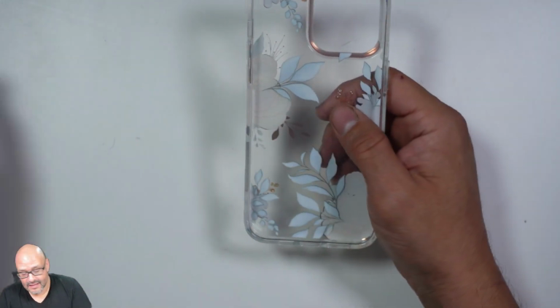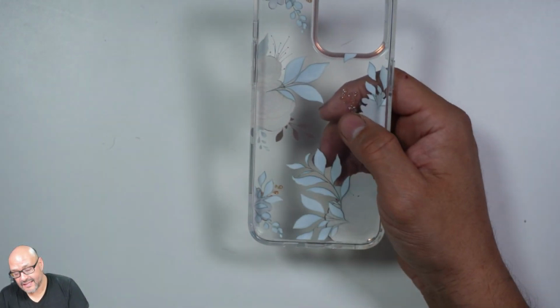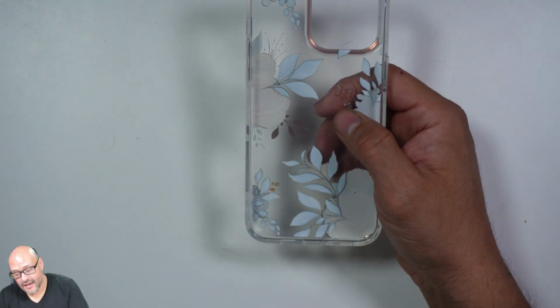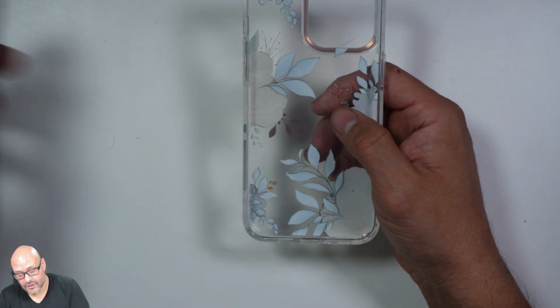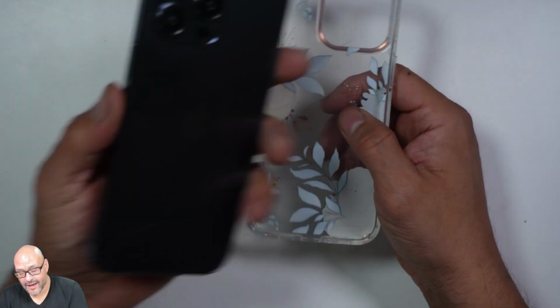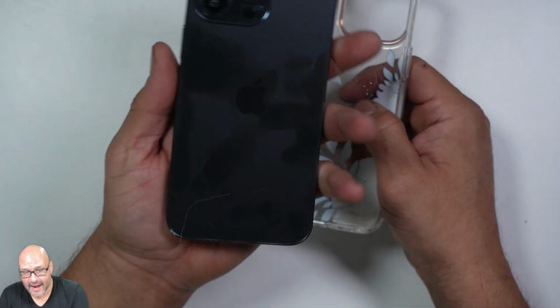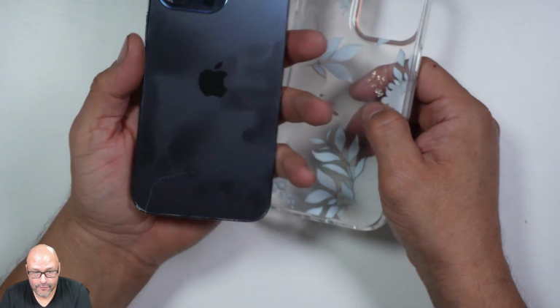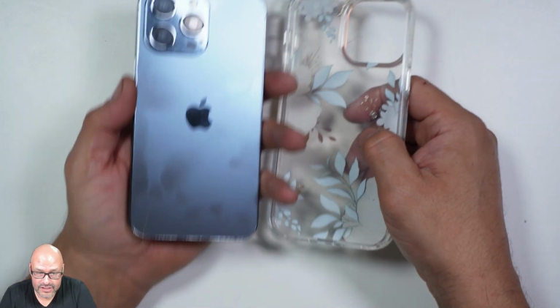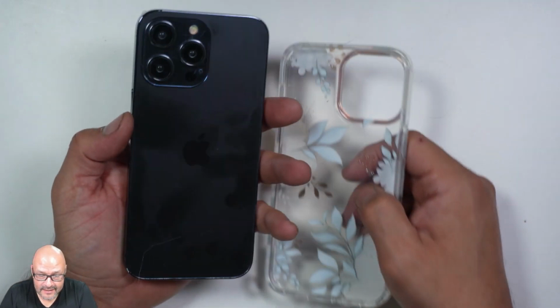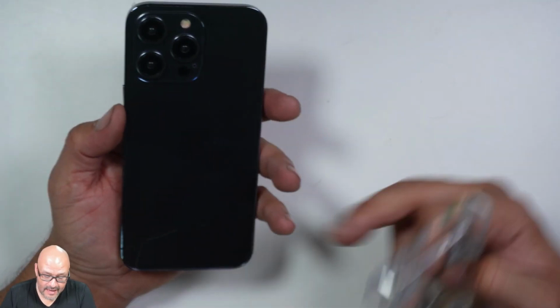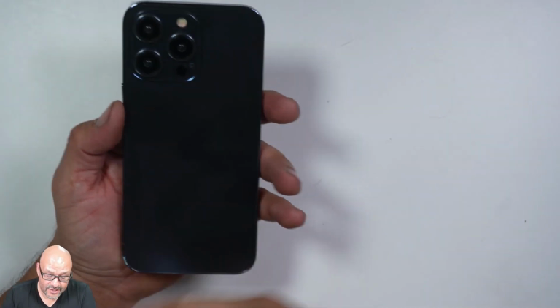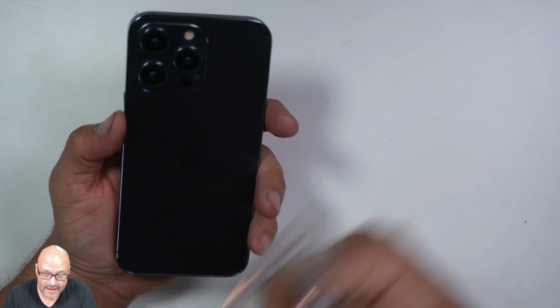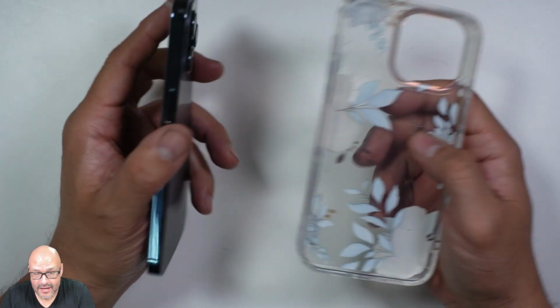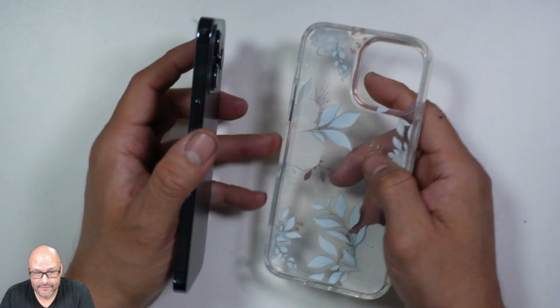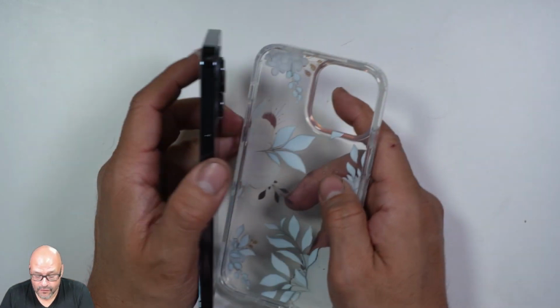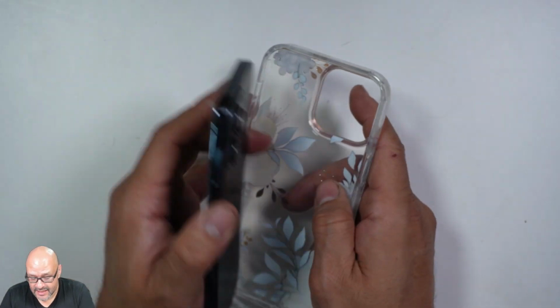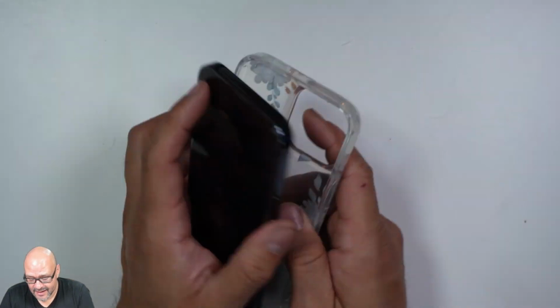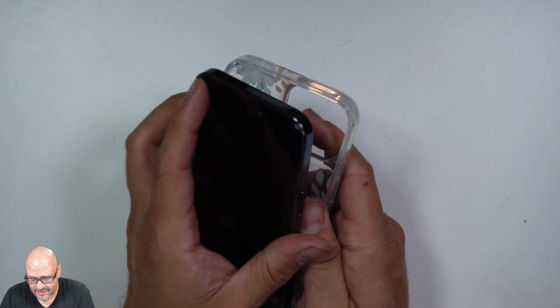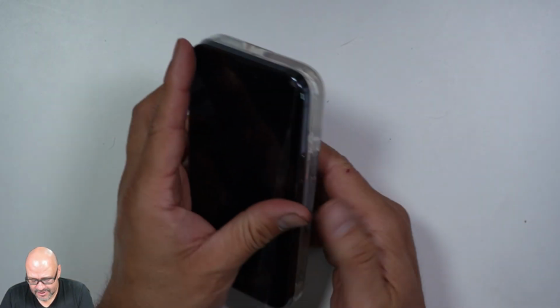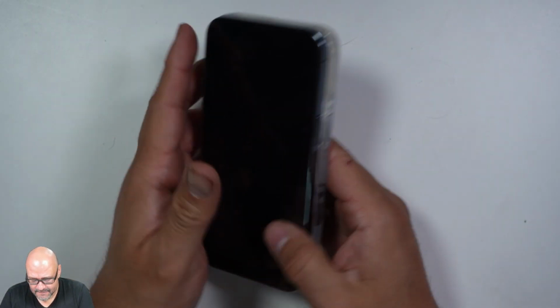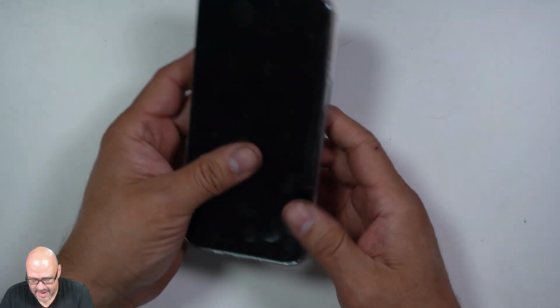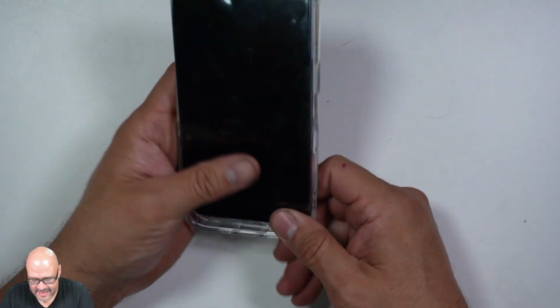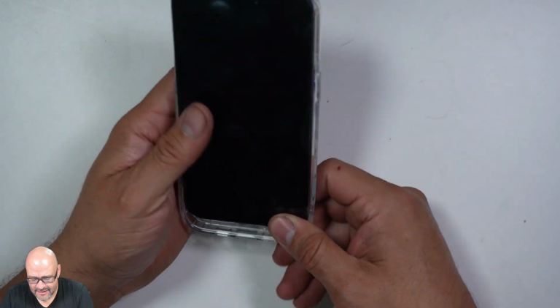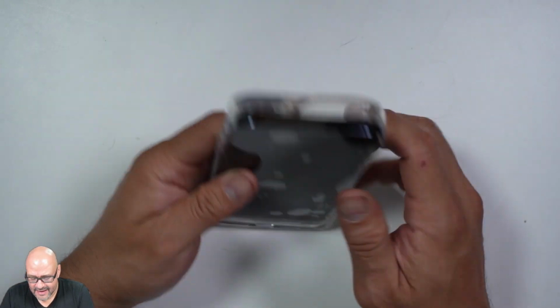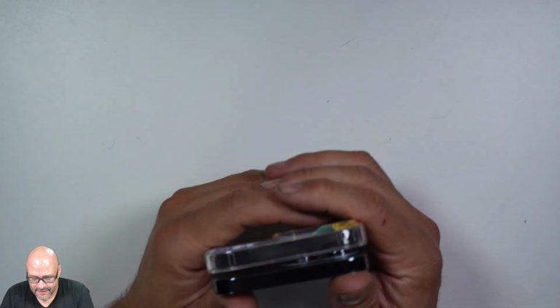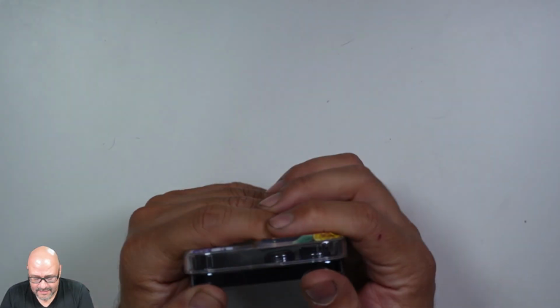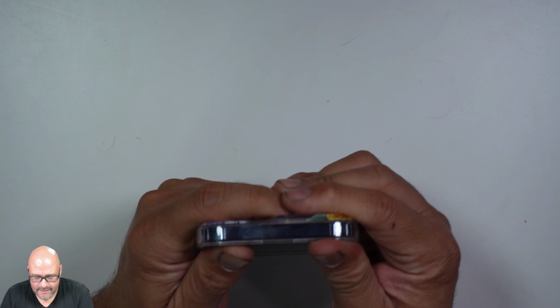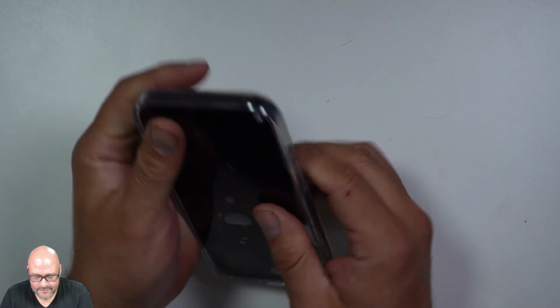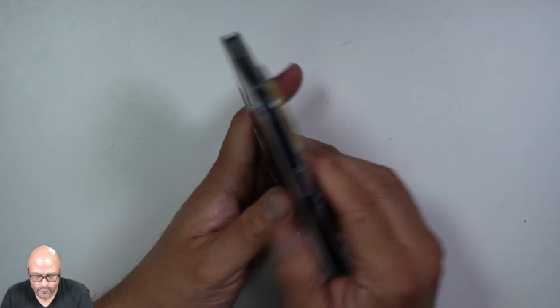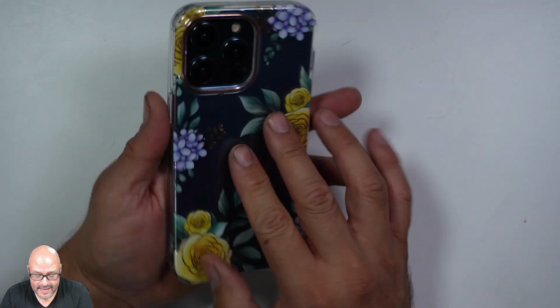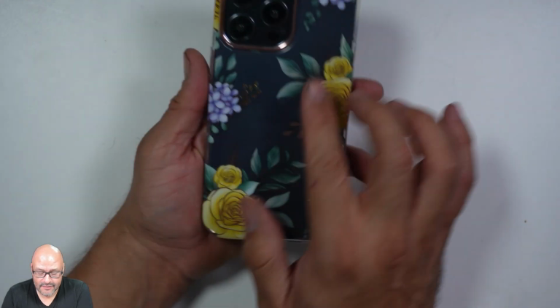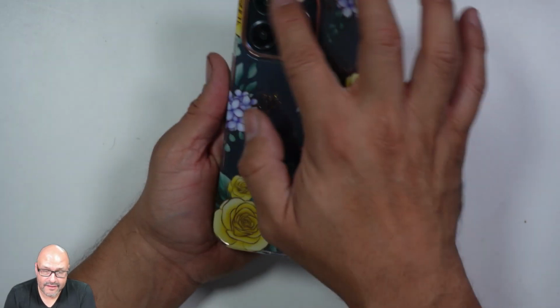So let's take a look at how the case works. You have your brand new iPhone 14 — all you got to do is just embed it in there. Very simple, fits right in.